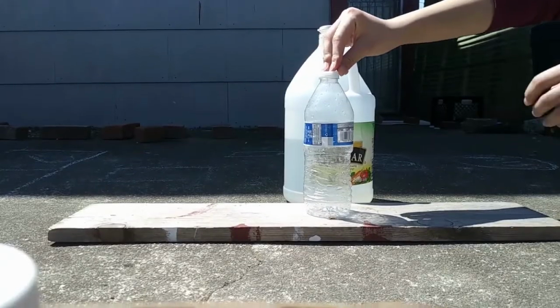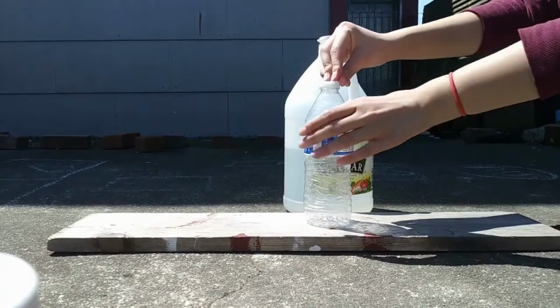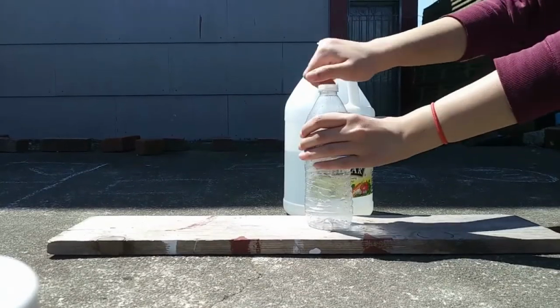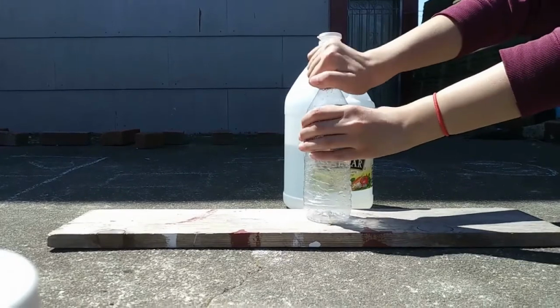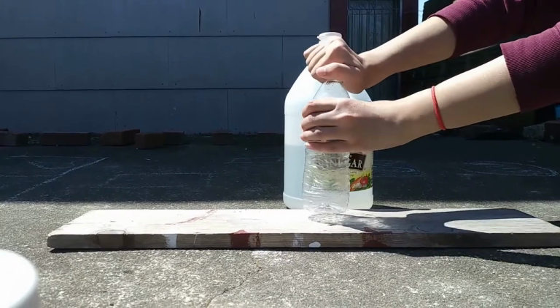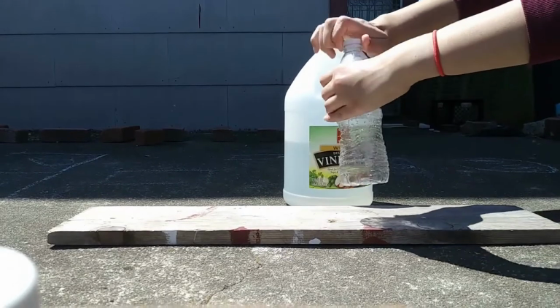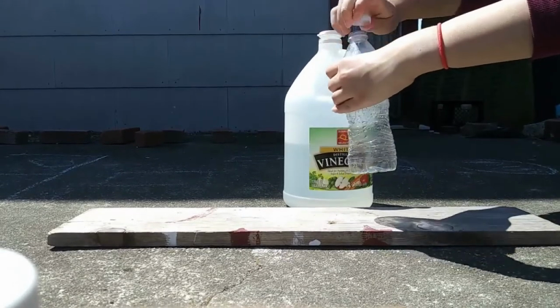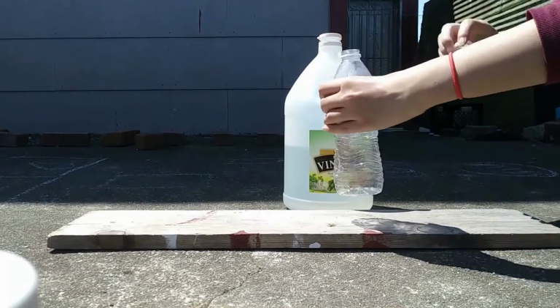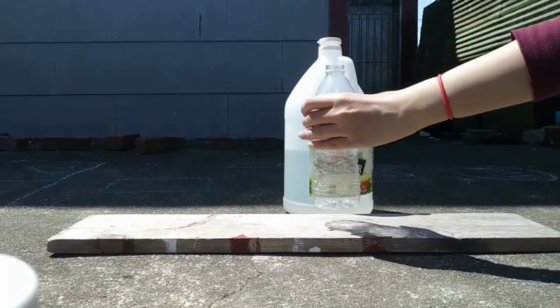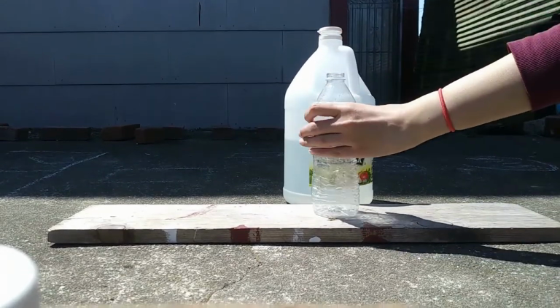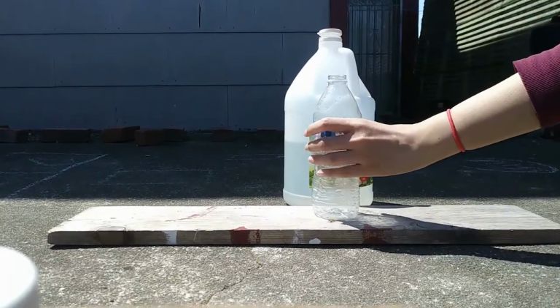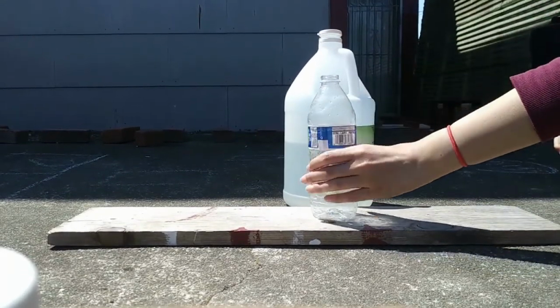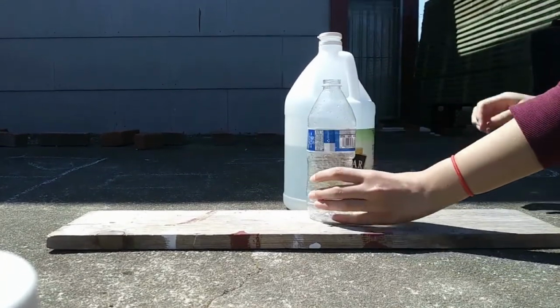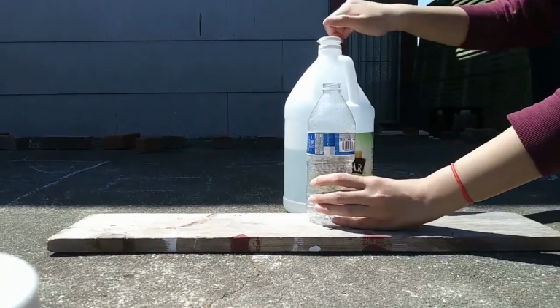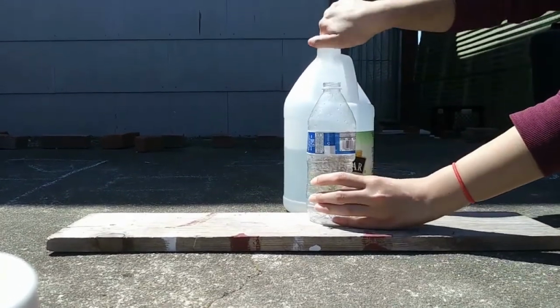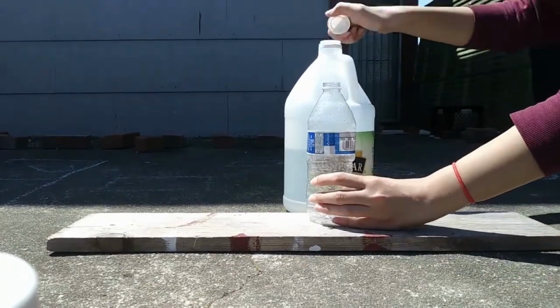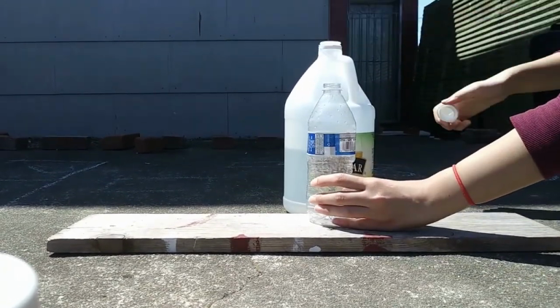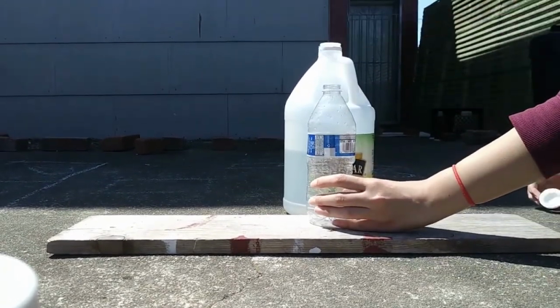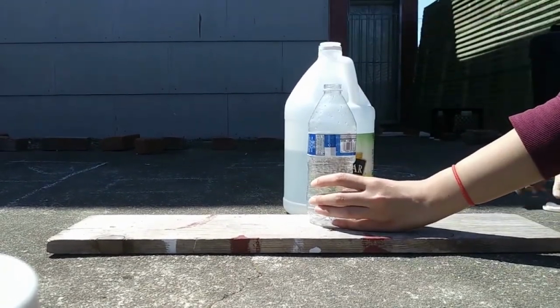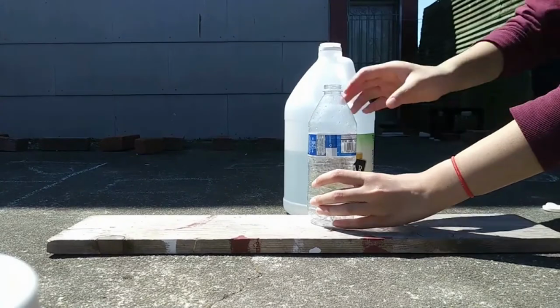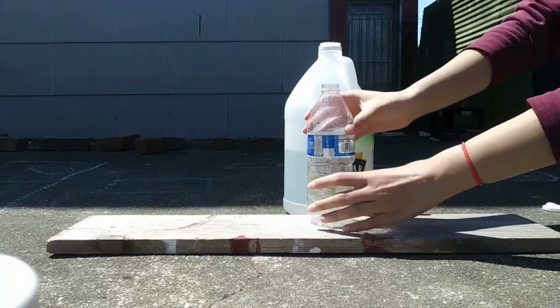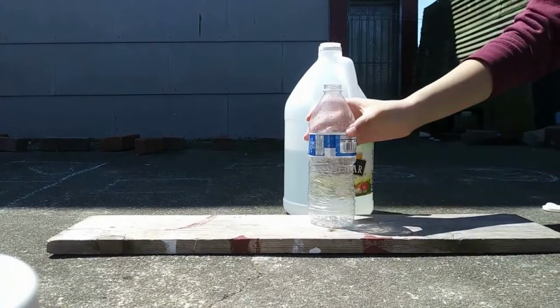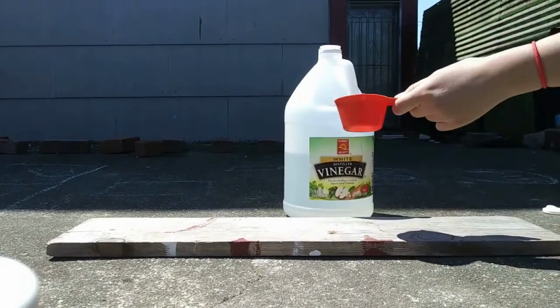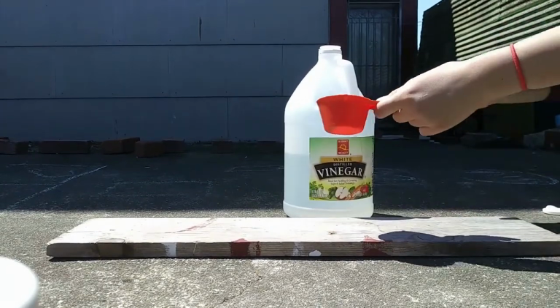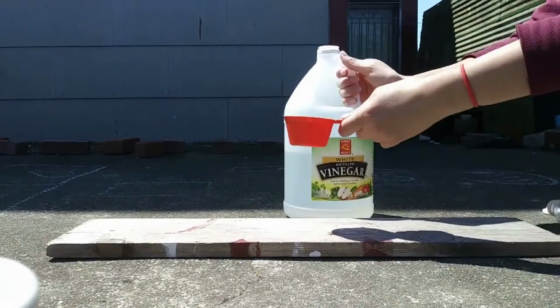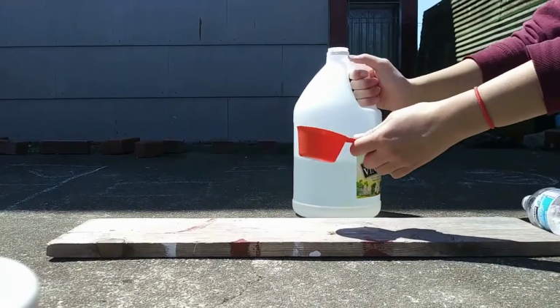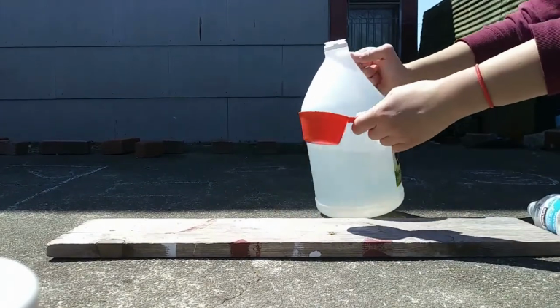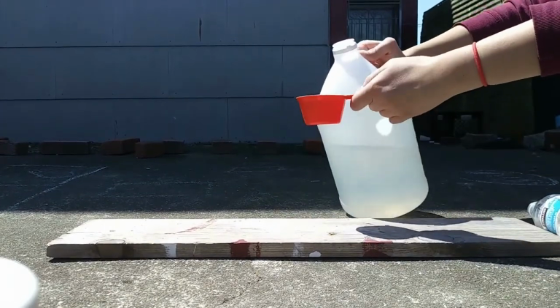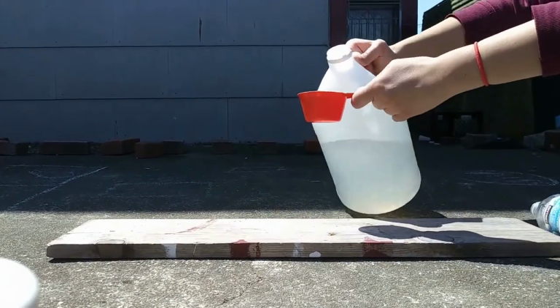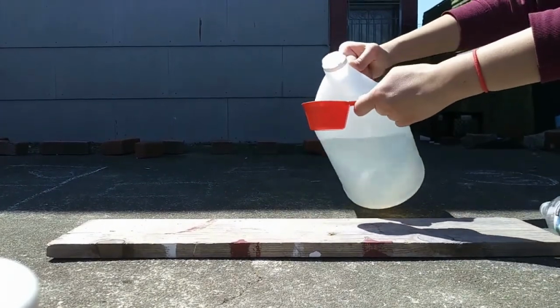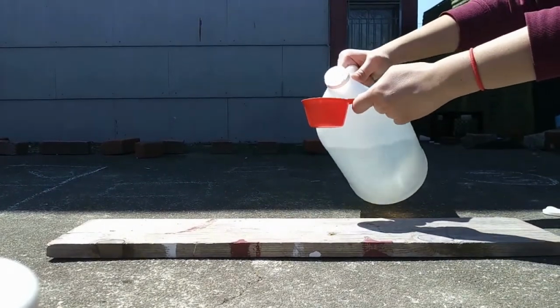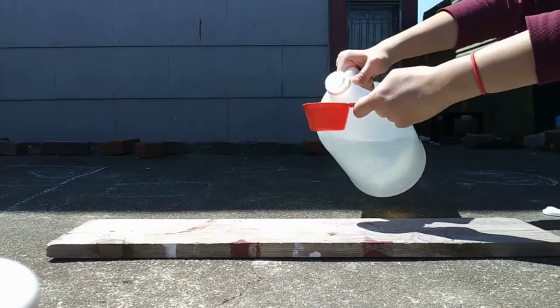Step two, take off the cap of the empty bottle and measure out a half a cup of vinegar and pour it into the bottle.